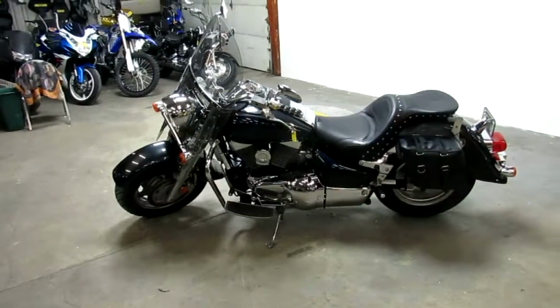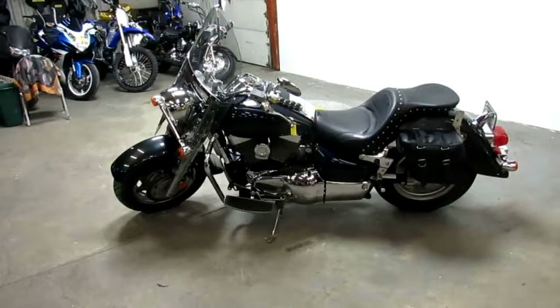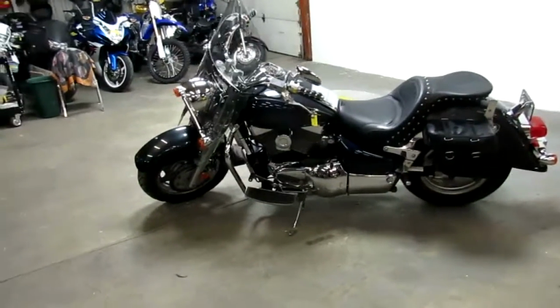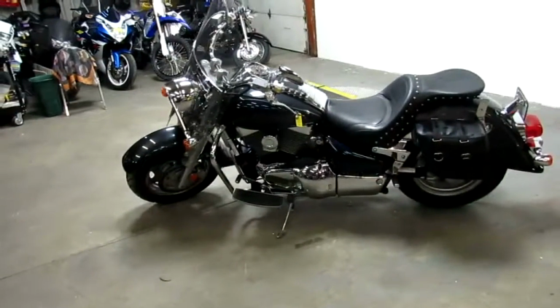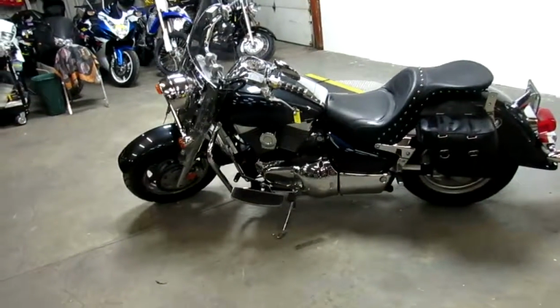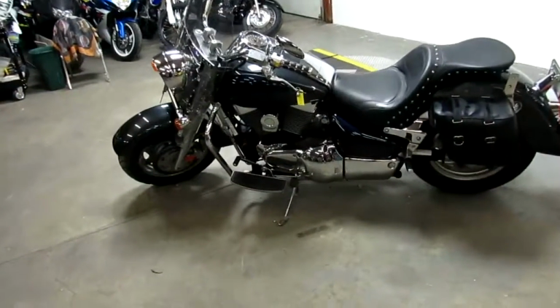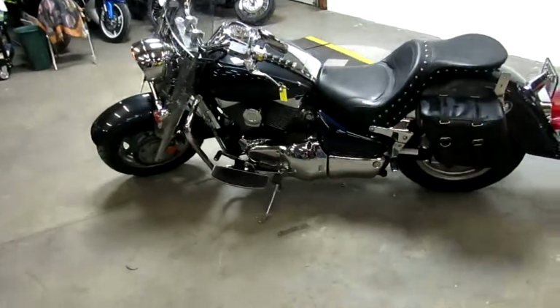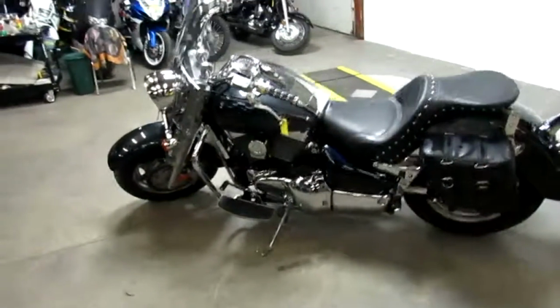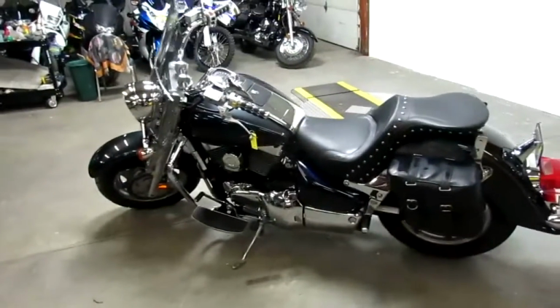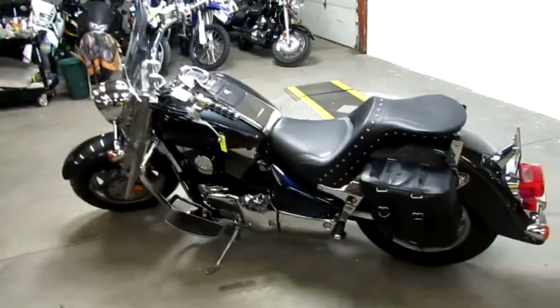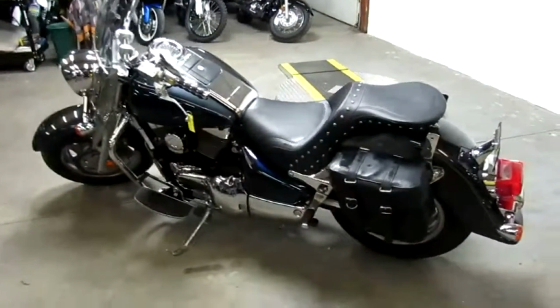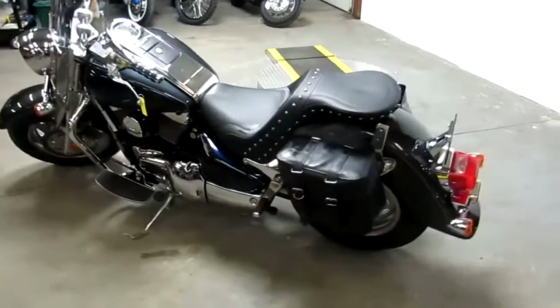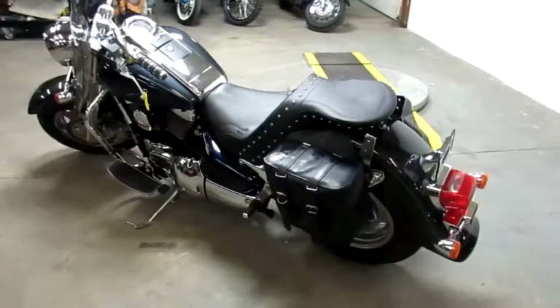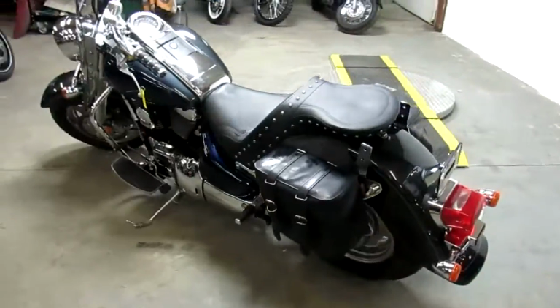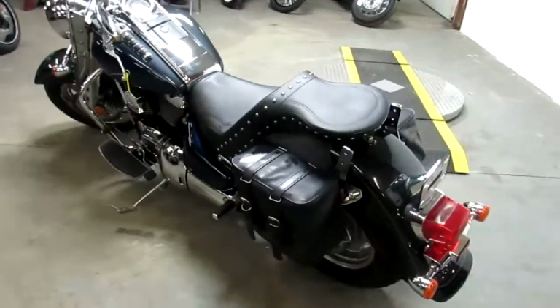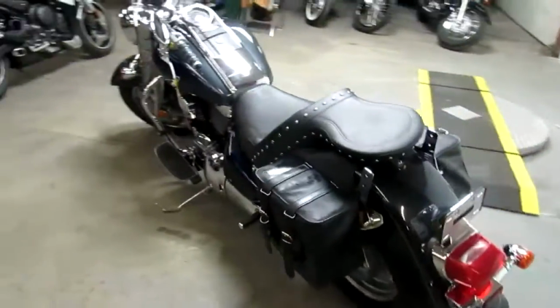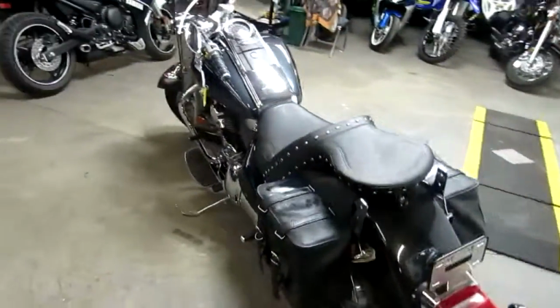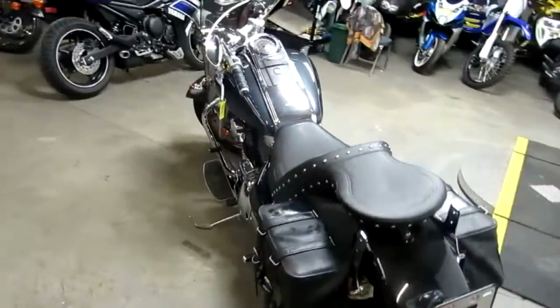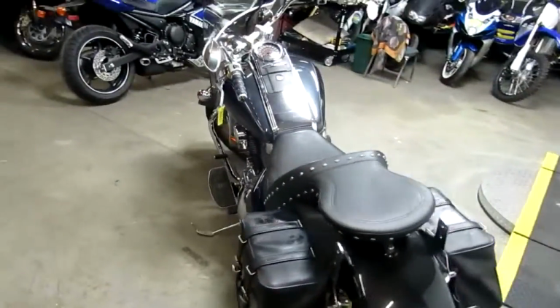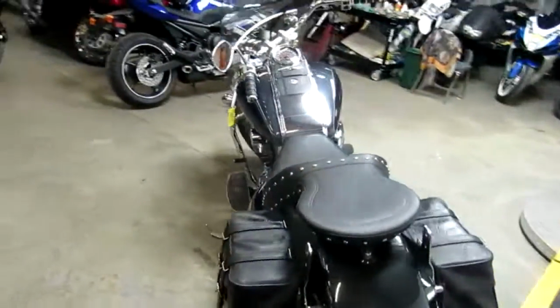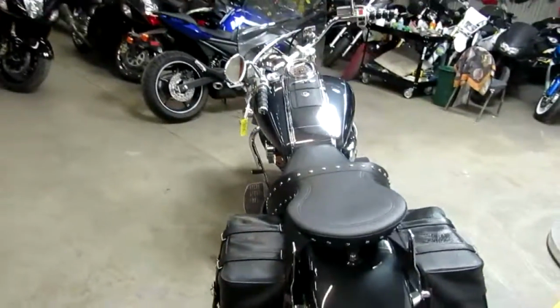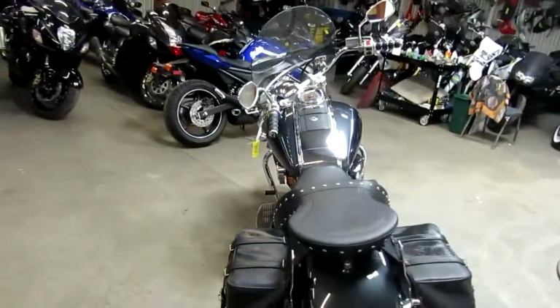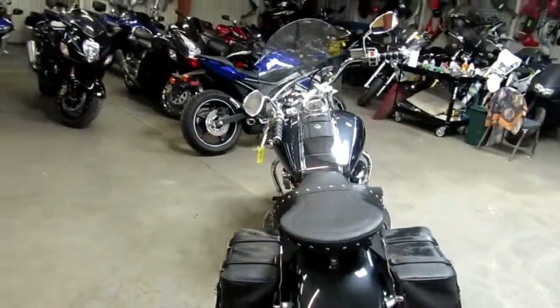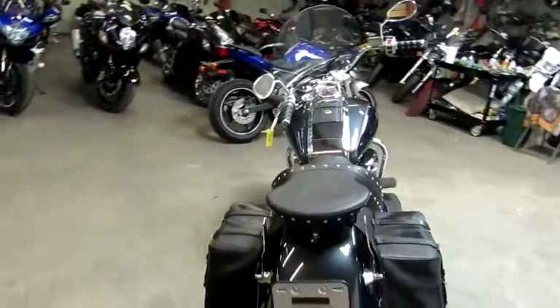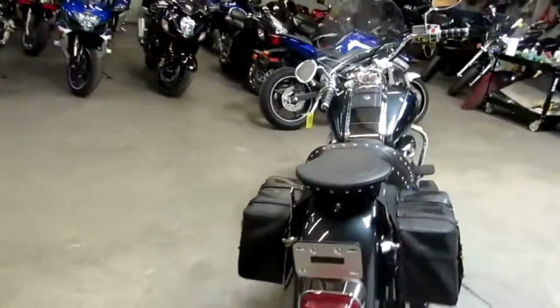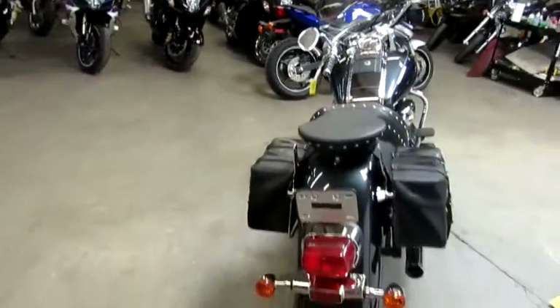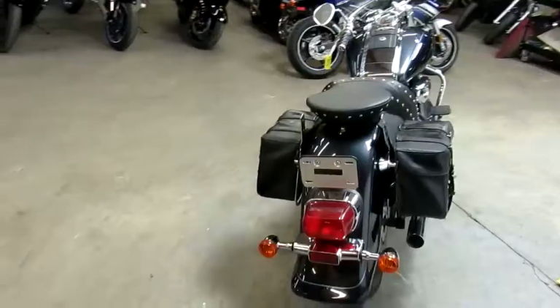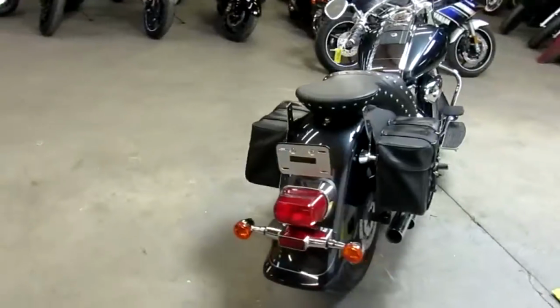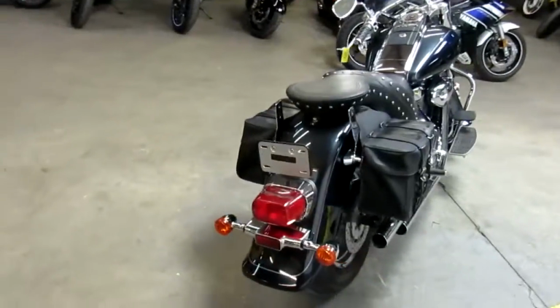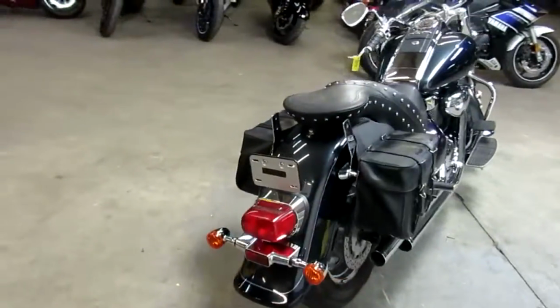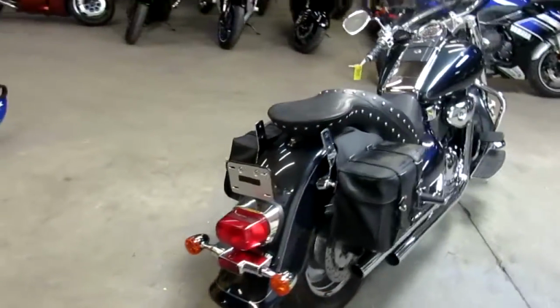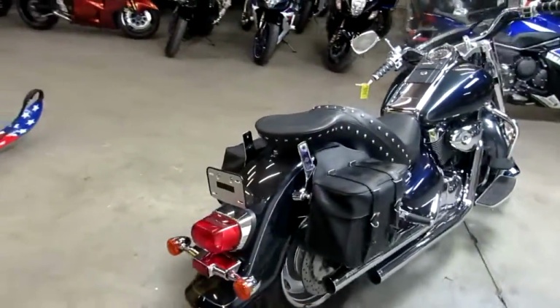Hey guys, it's springtime here at Approval Power Sports — it's riding season. We're doing some videos on our used bikes. This is a 2006 Suzuki Boulevard C90 Touring, 1500cc. It's a big bore cruiser.